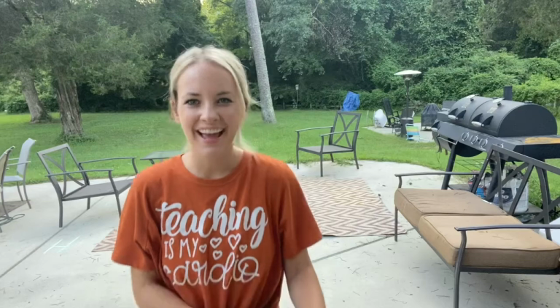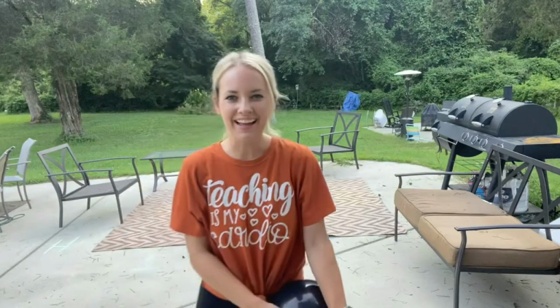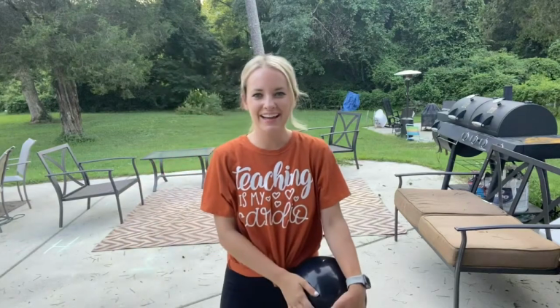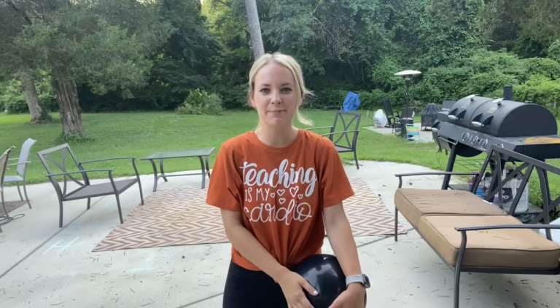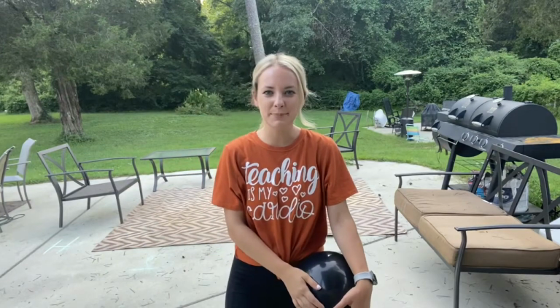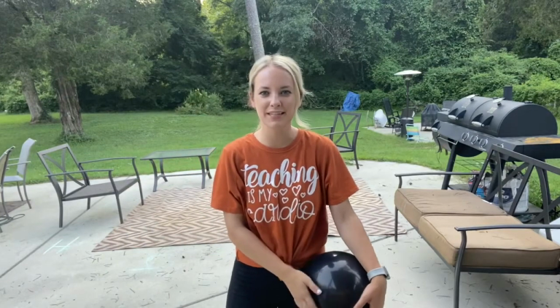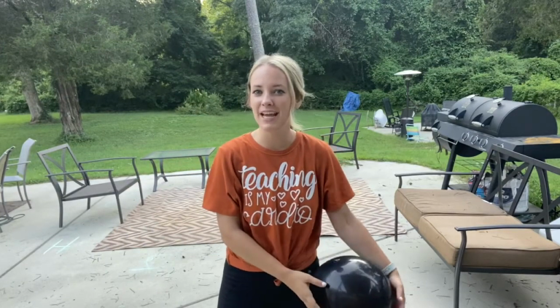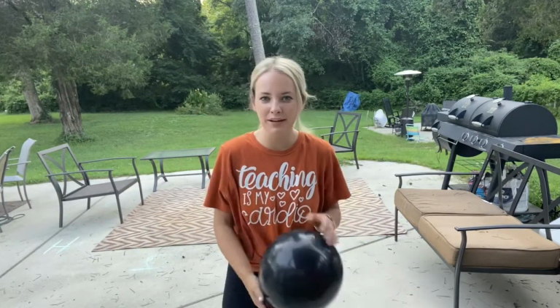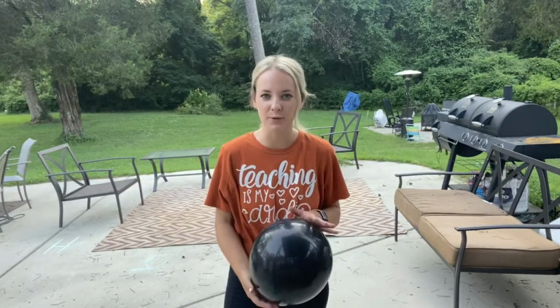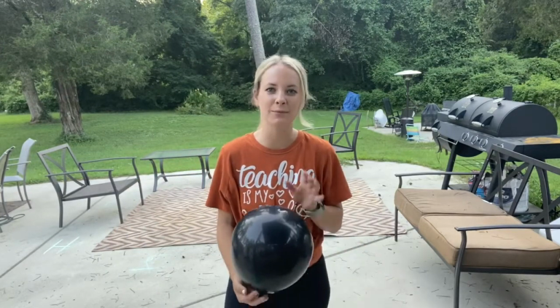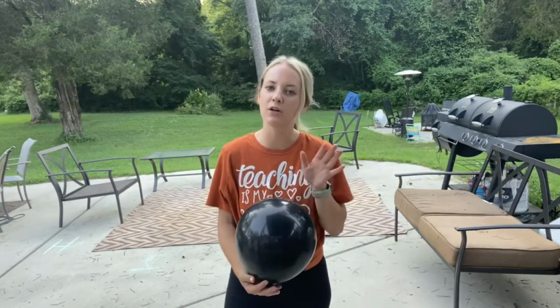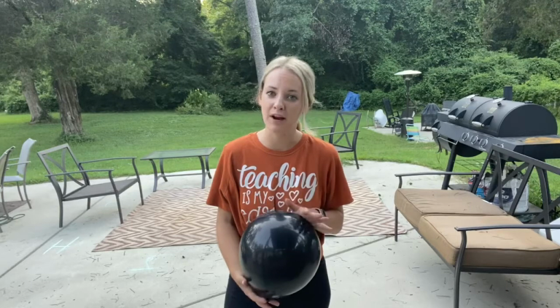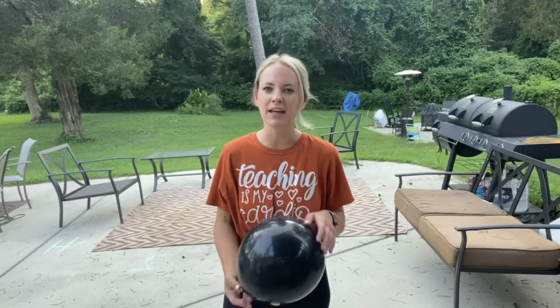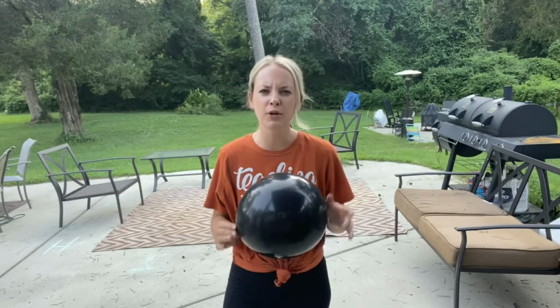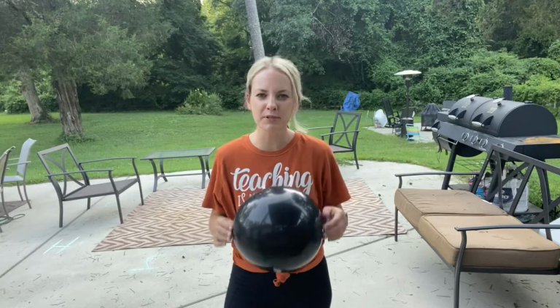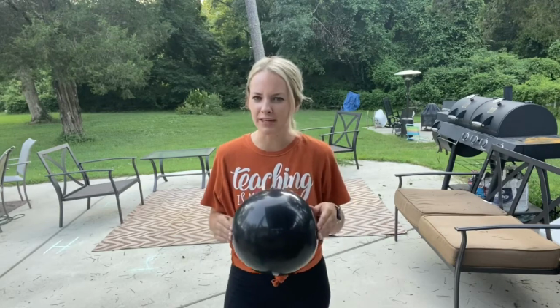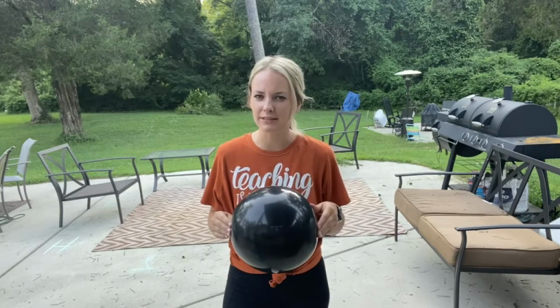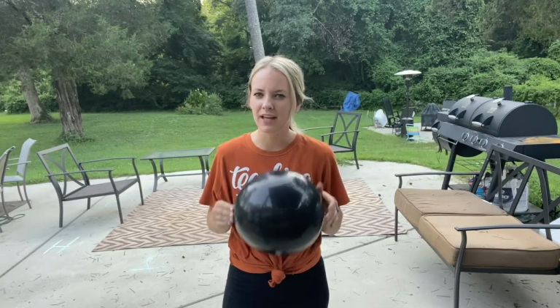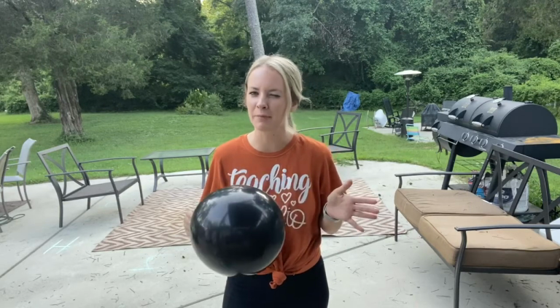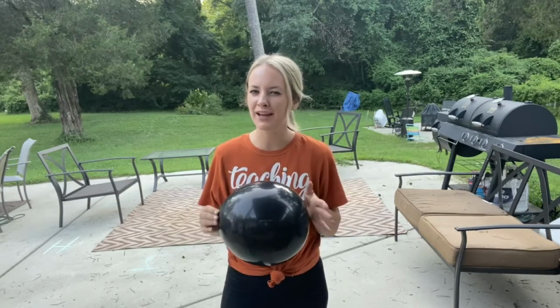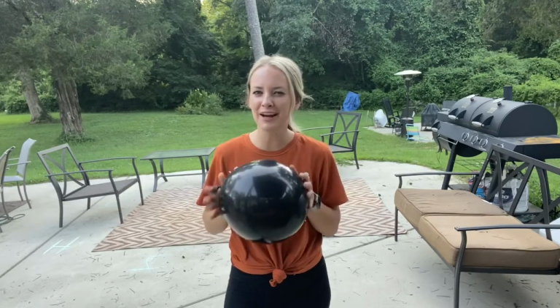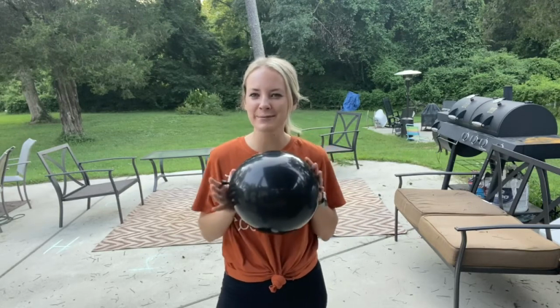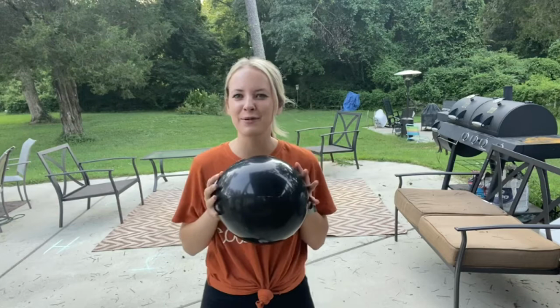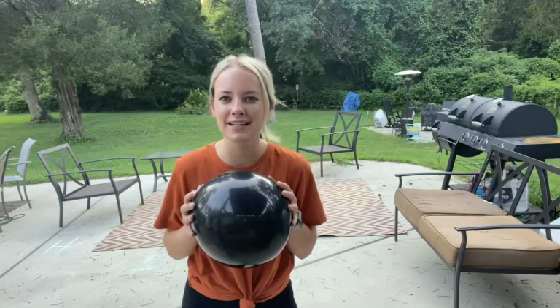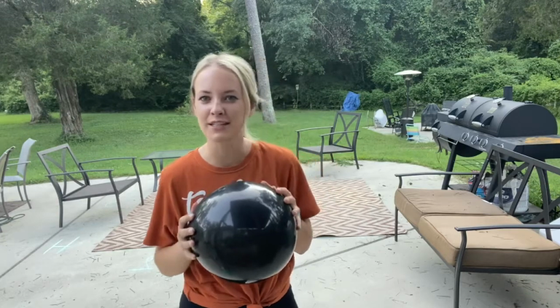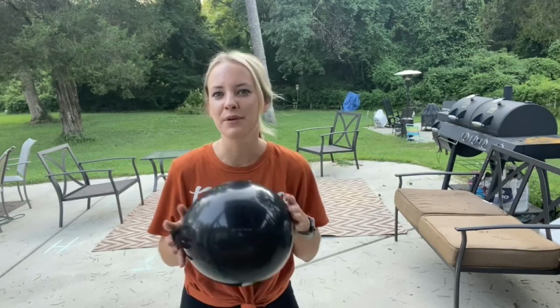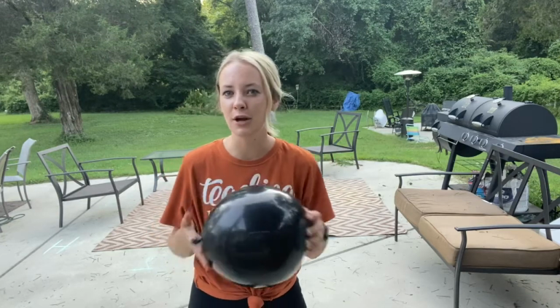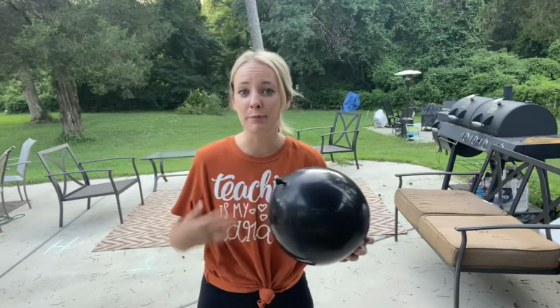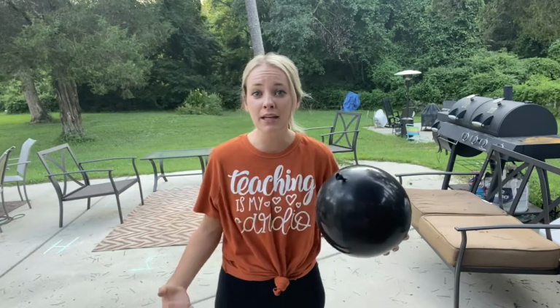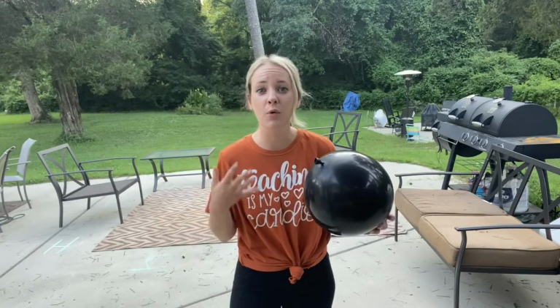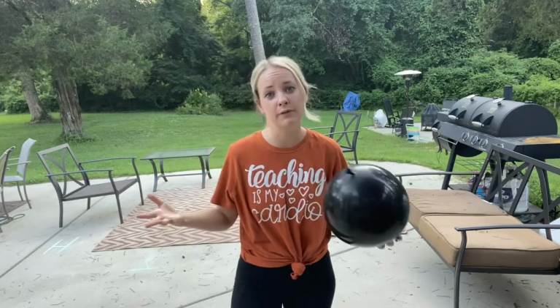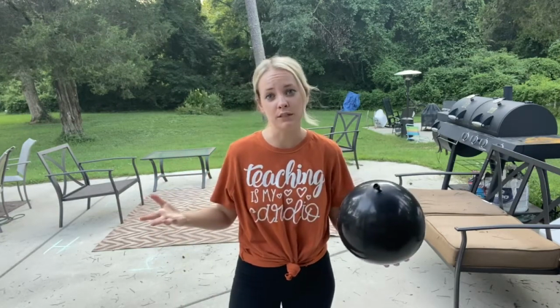Hi guys! Welcome back to BE. So today what we're going to be doing is working on striking. Who remembers what striking is? Striking is whenever you hit an object with either a part of your body or a piece of equipment.